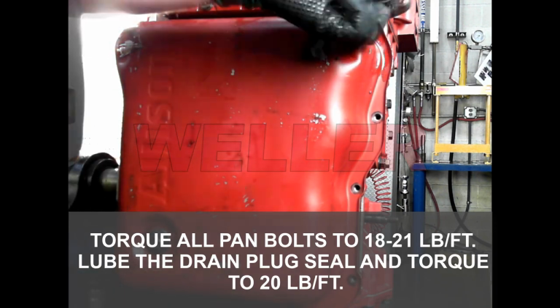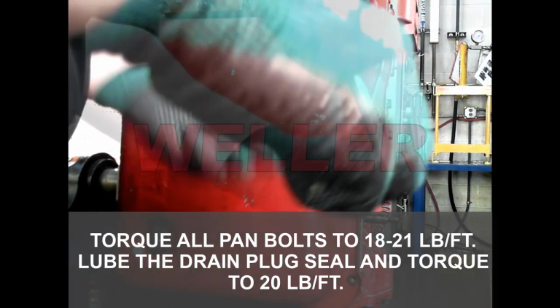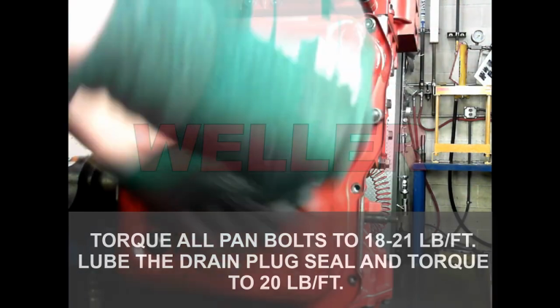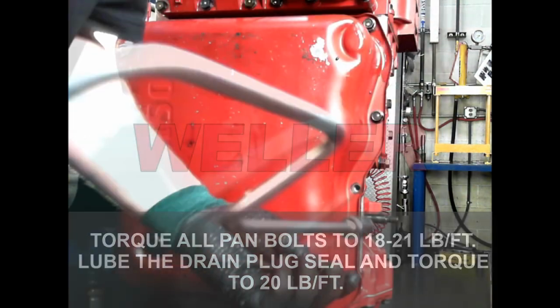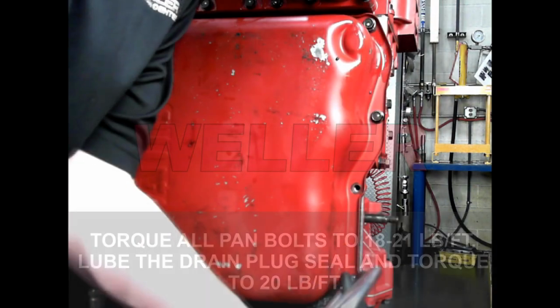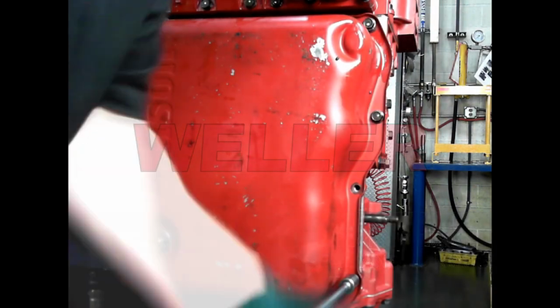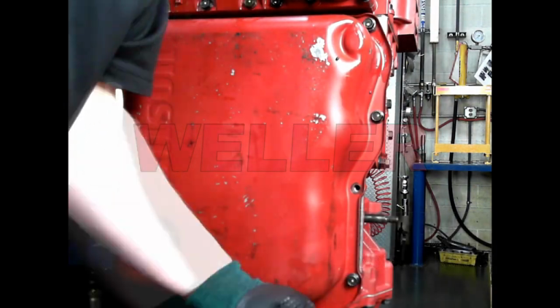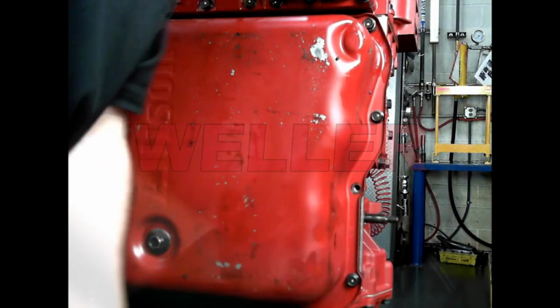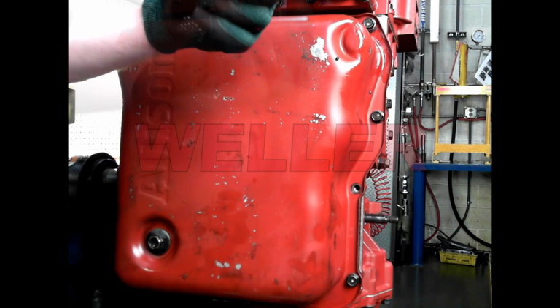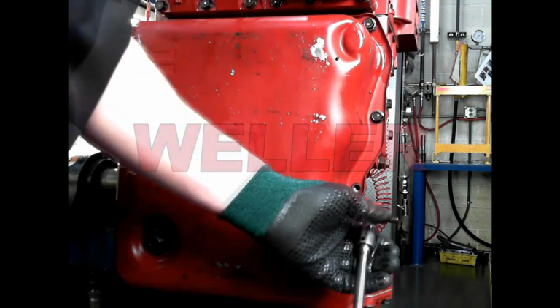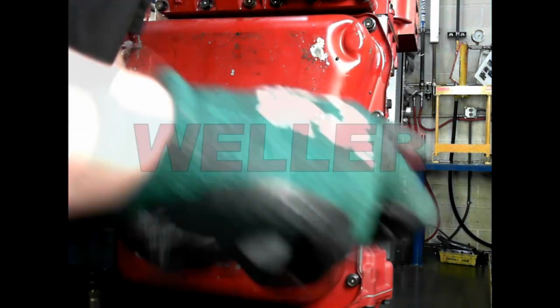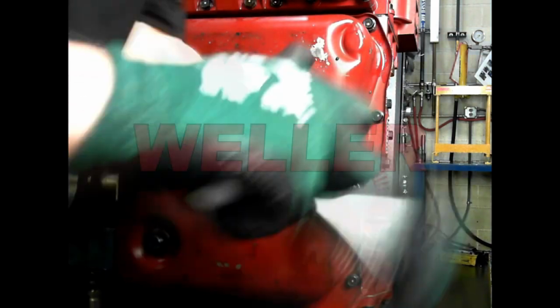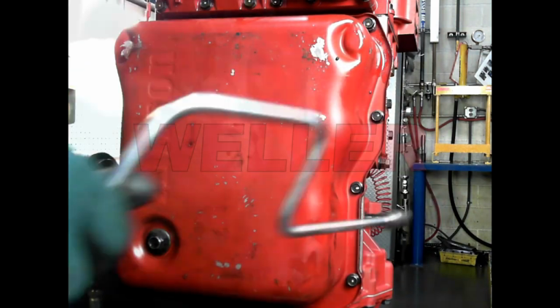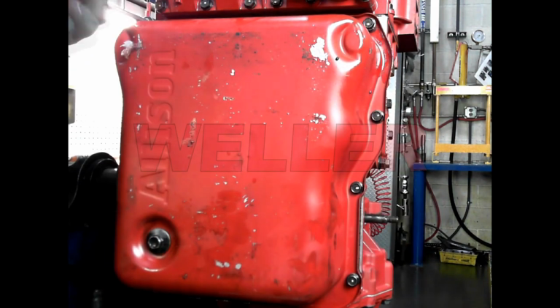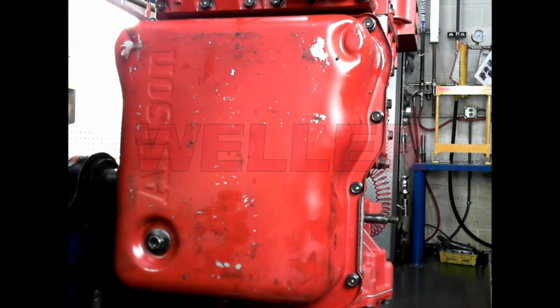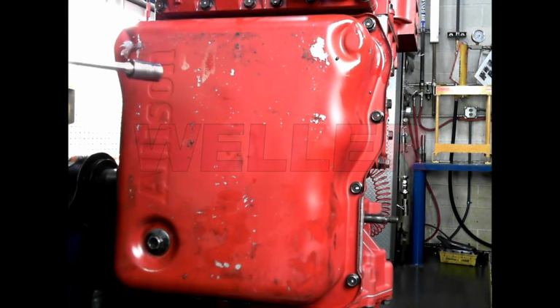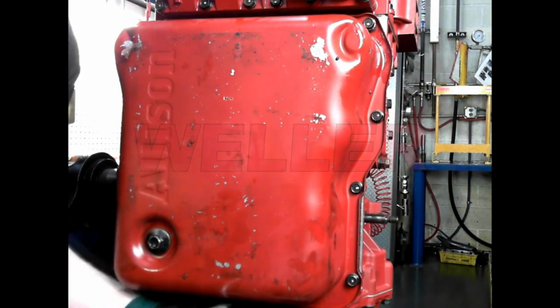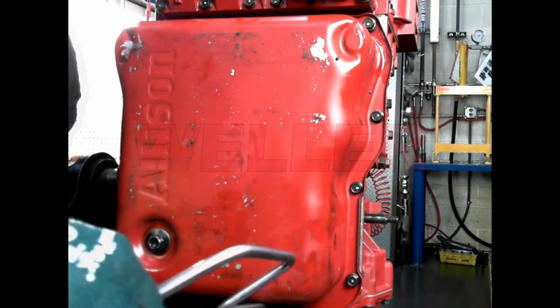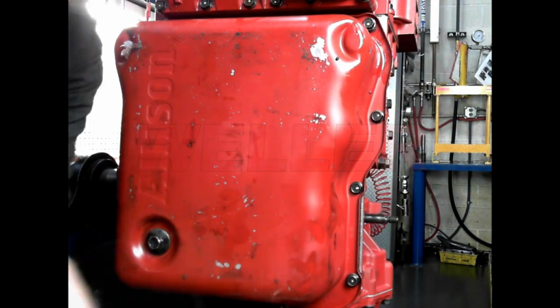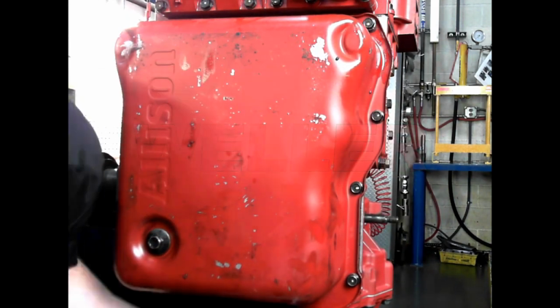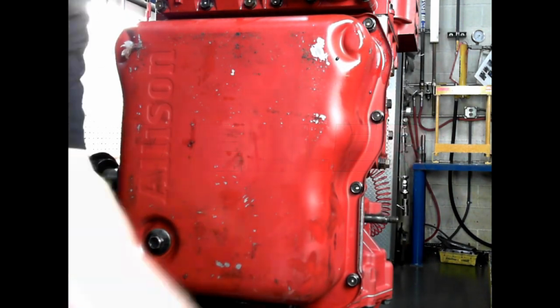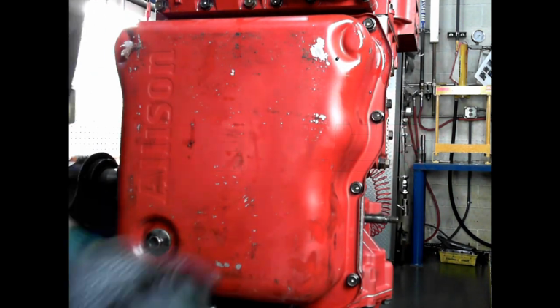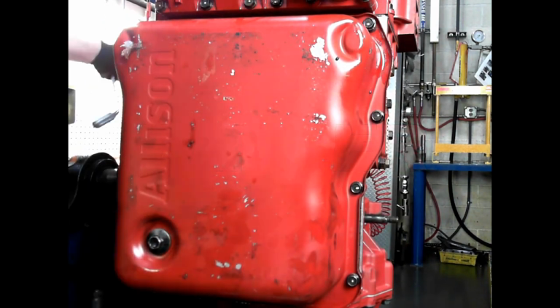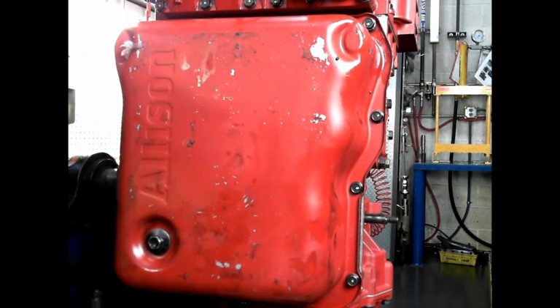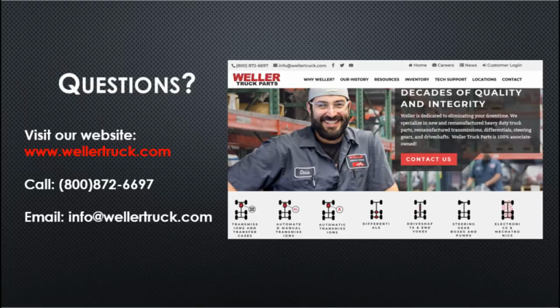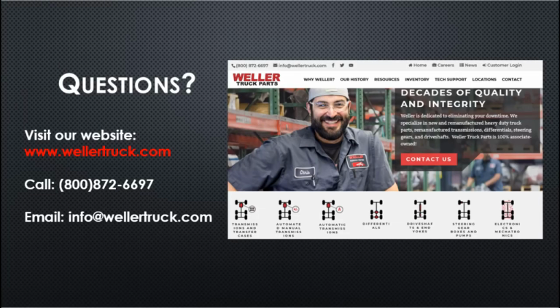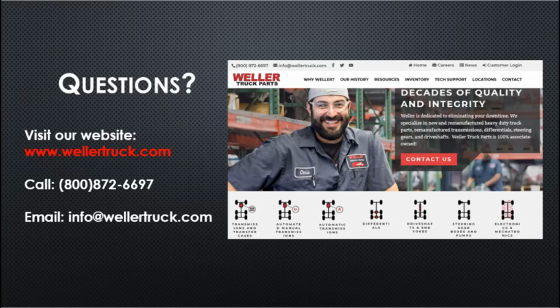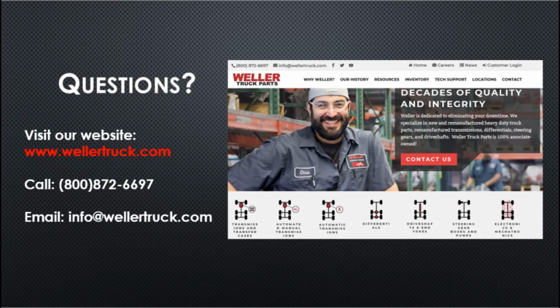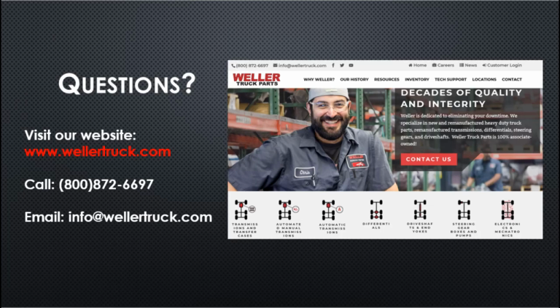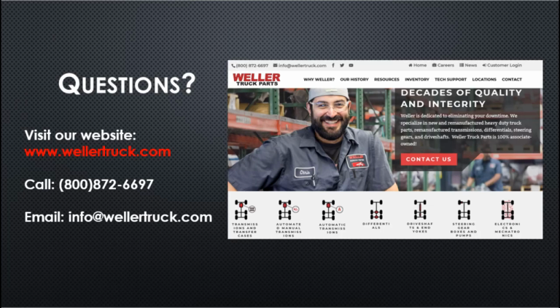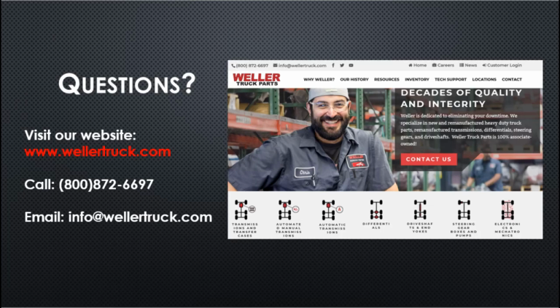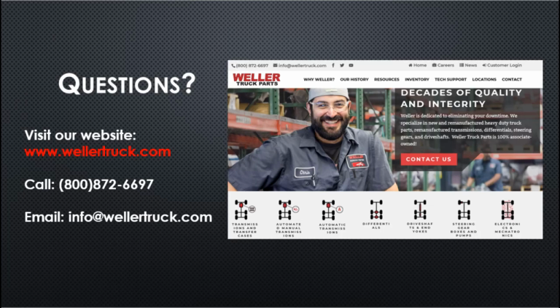If you have any questions please call 800-872-6697, email info@wellertruck.com, or visit our website wellertruck.com. If you have any suggestions for future videos, please leave a comment in the comments section.